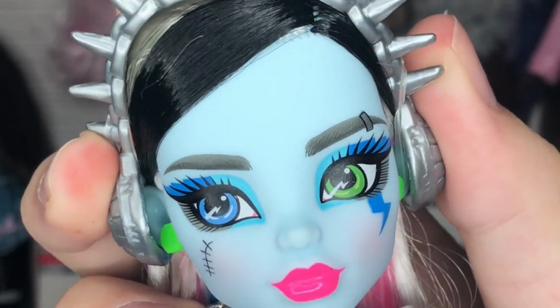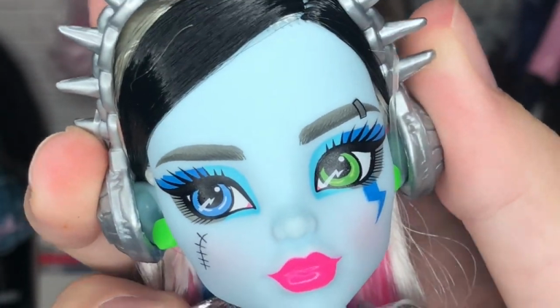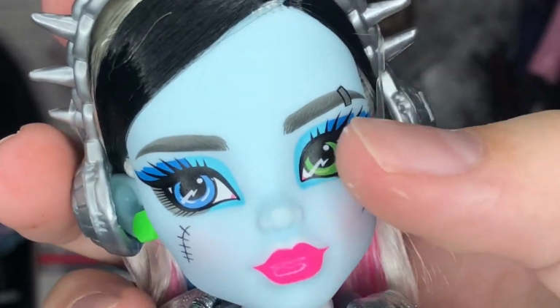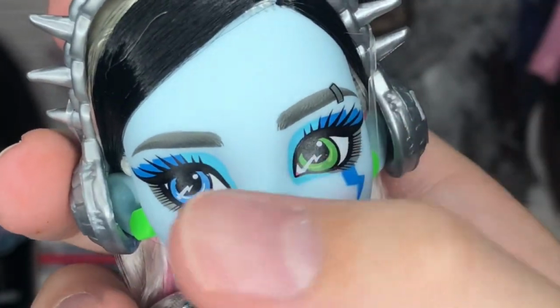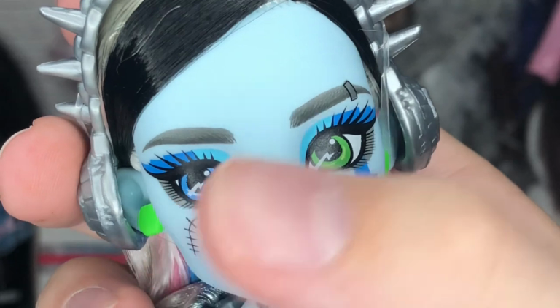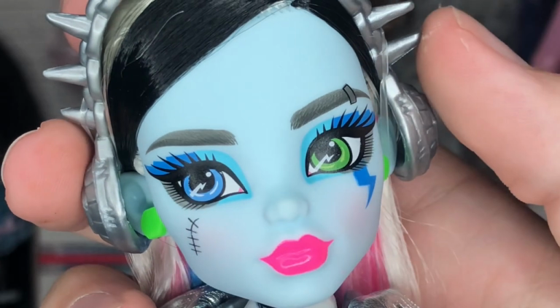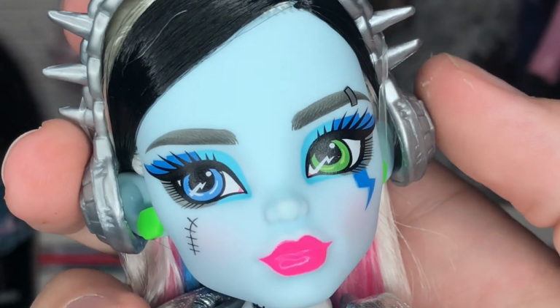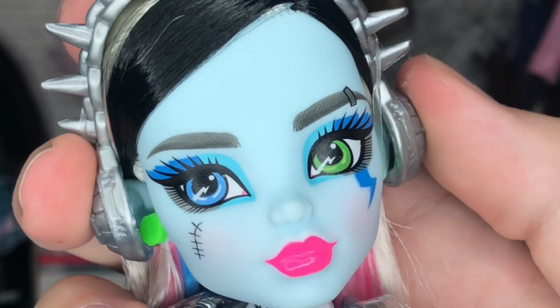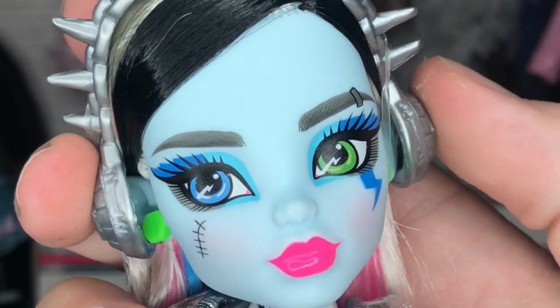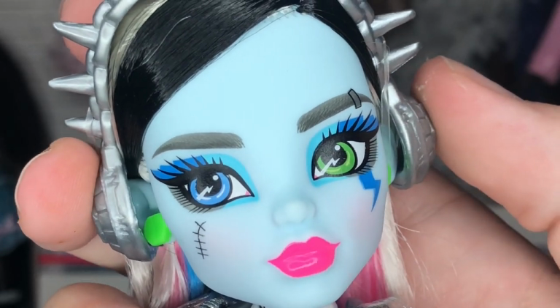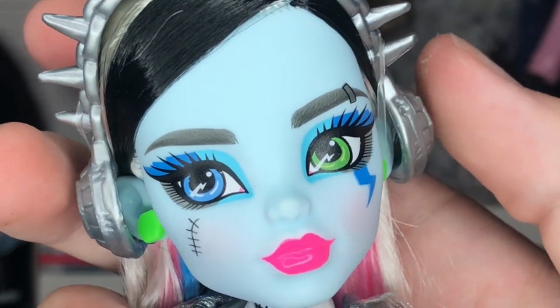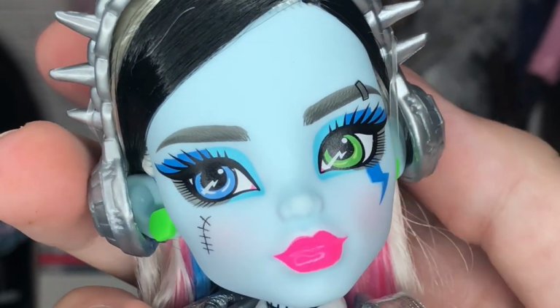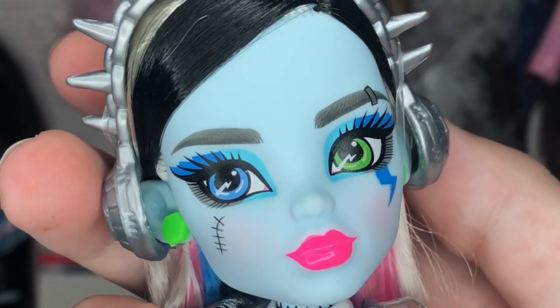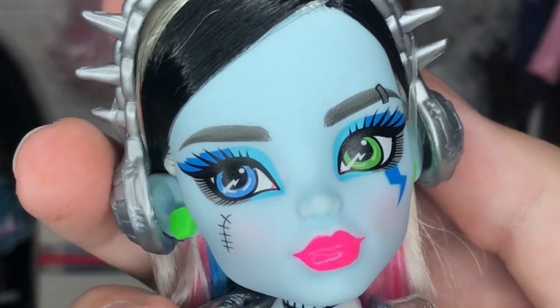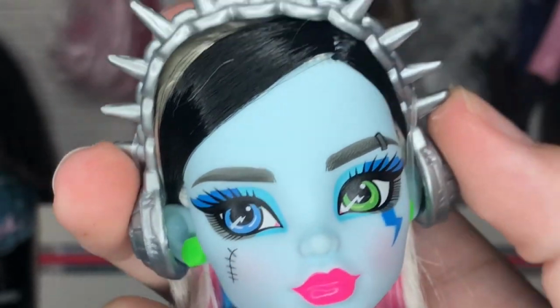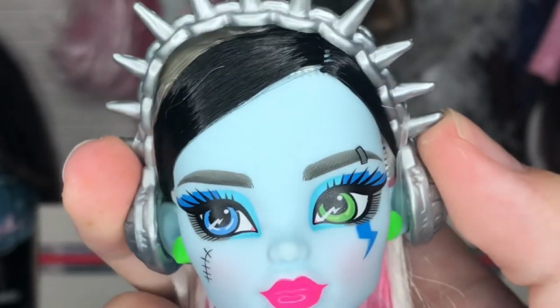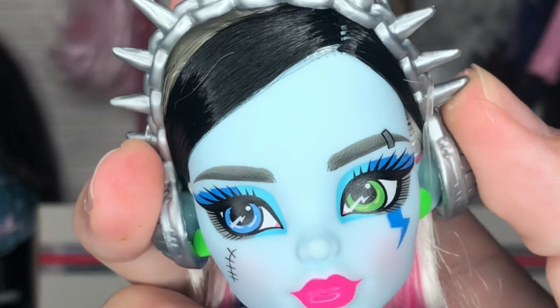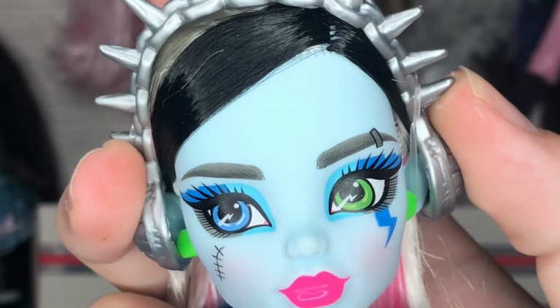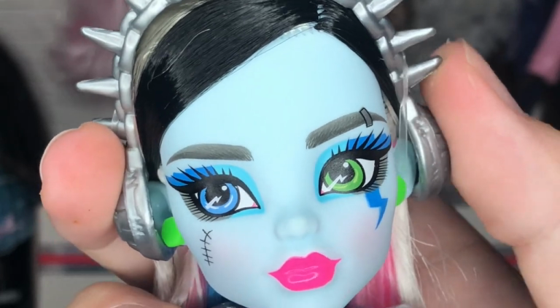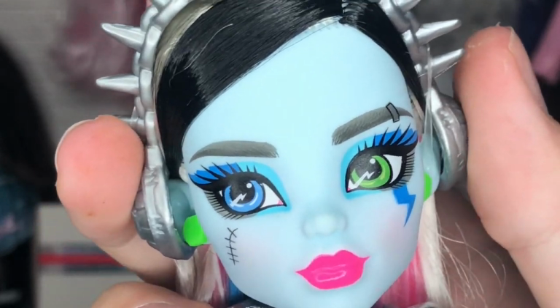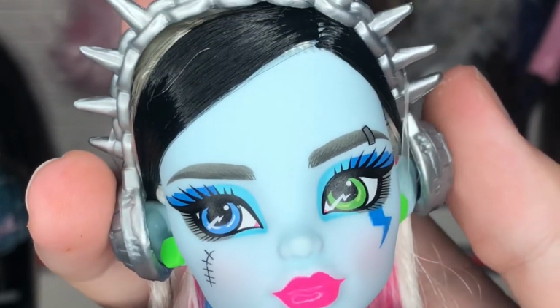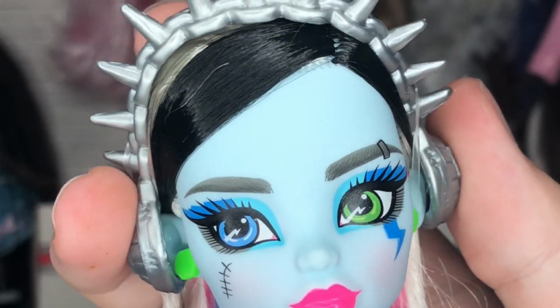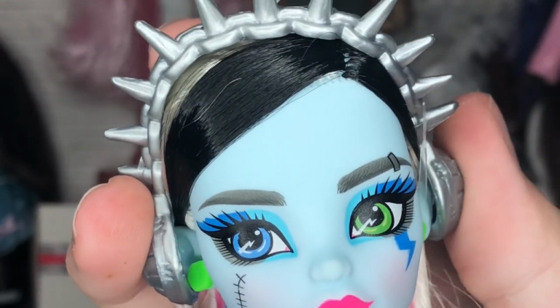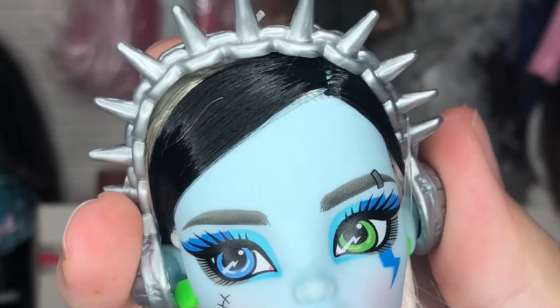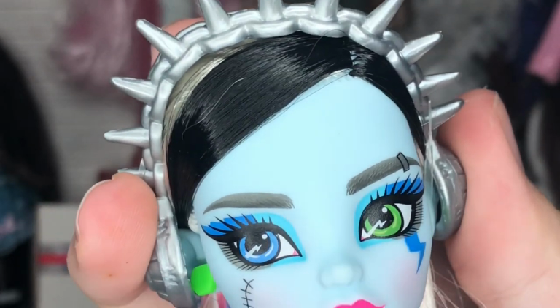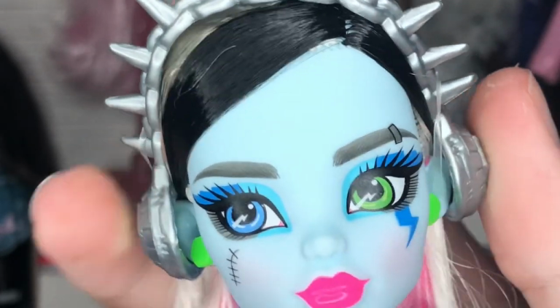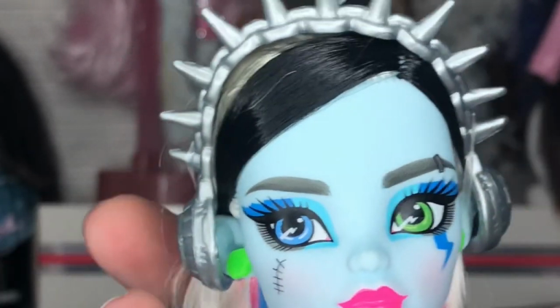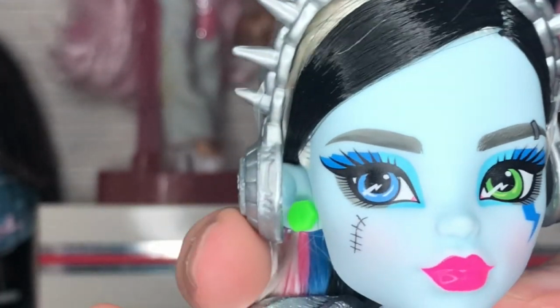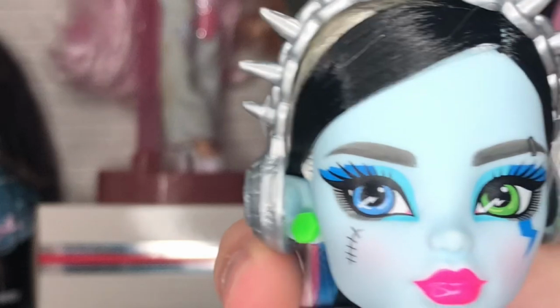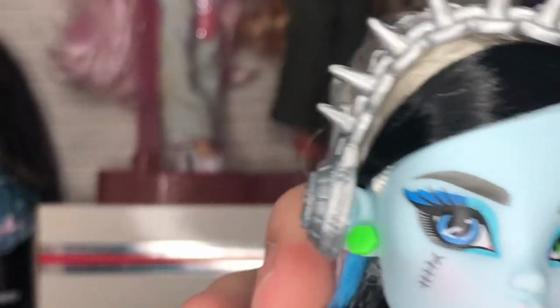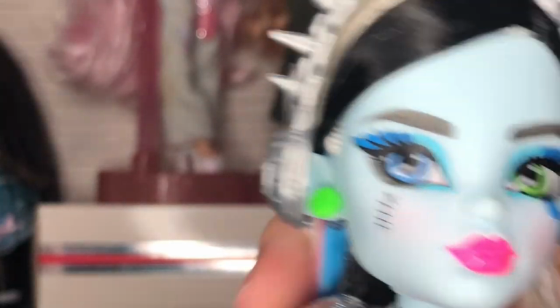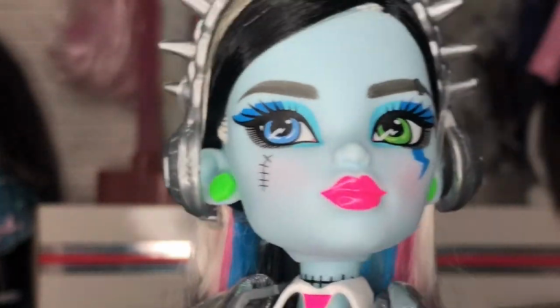One eye might be slightly bigger than the other, but that could just be how the screening was done. I really don't care — they look good to me. Obviously holding them to a magnifying glass I'm going to notice imperfections, but I'm so happy.